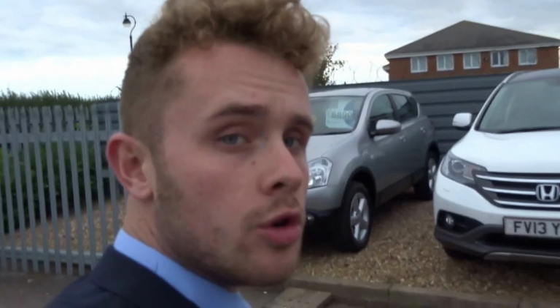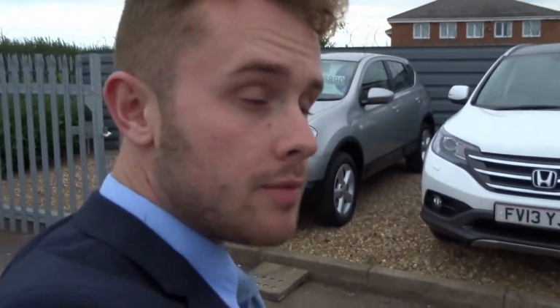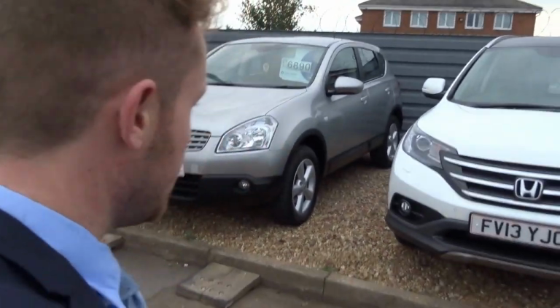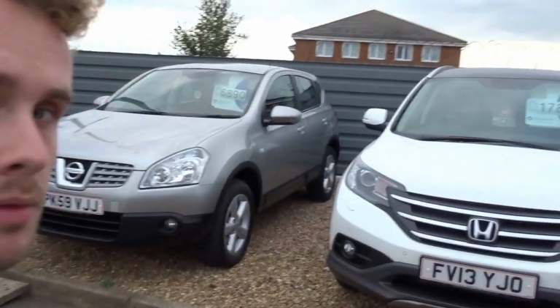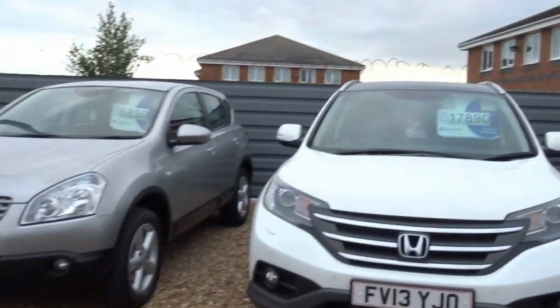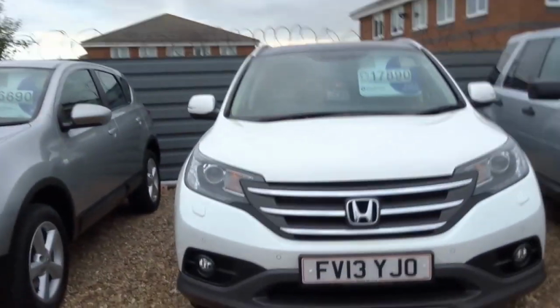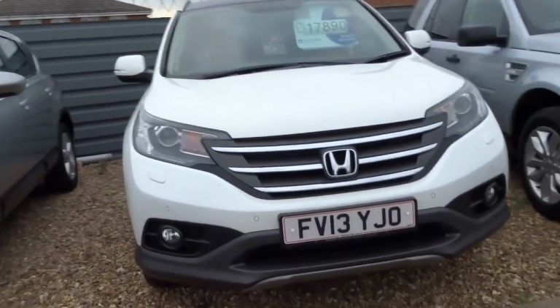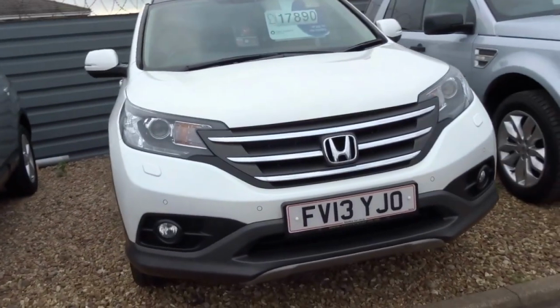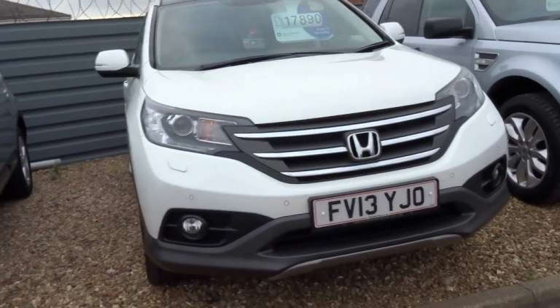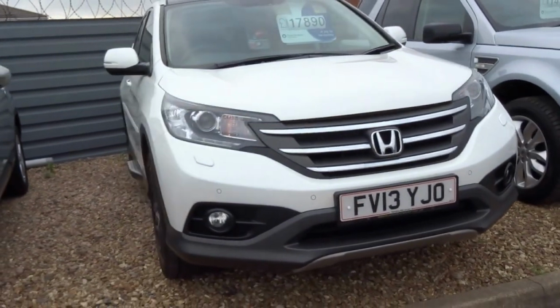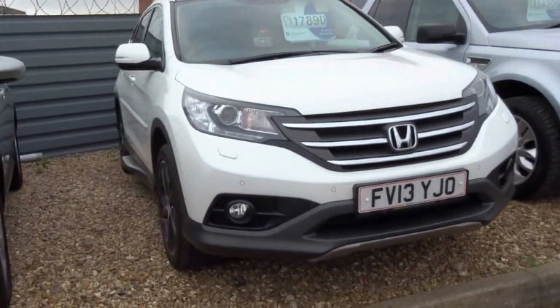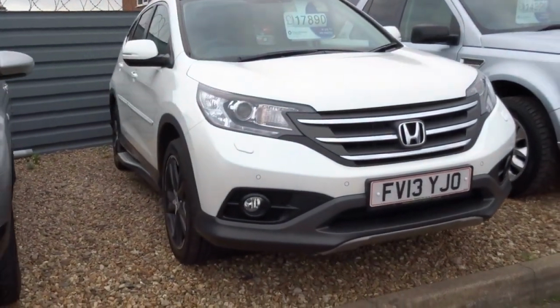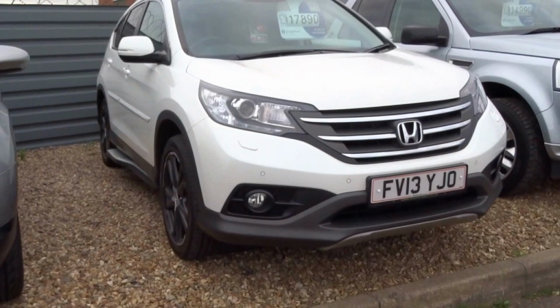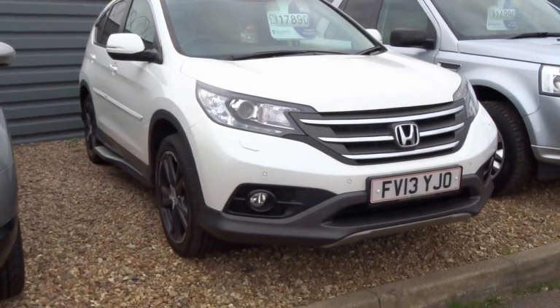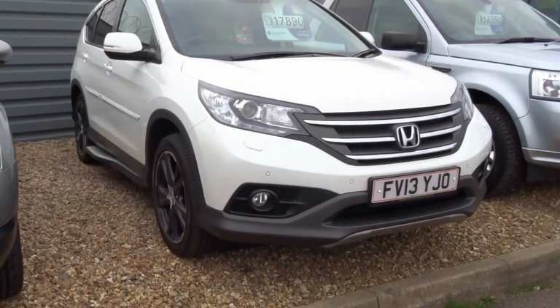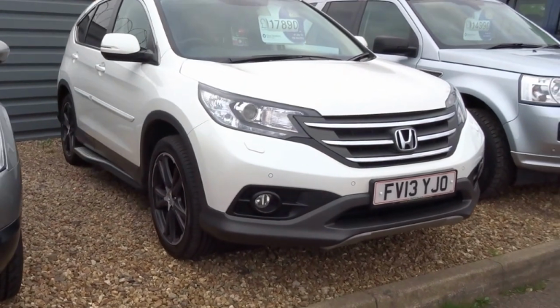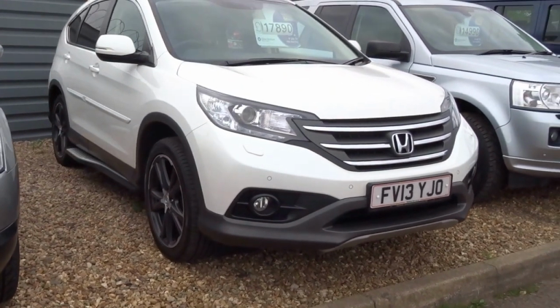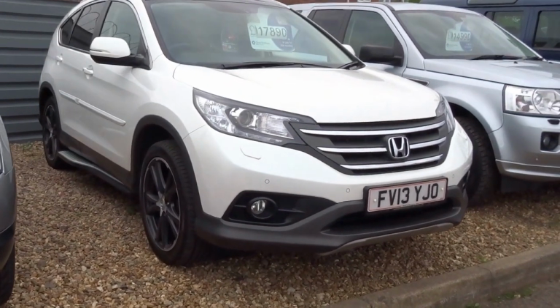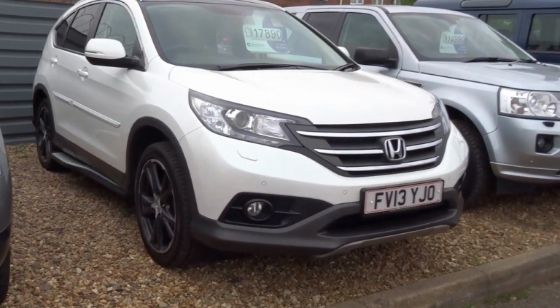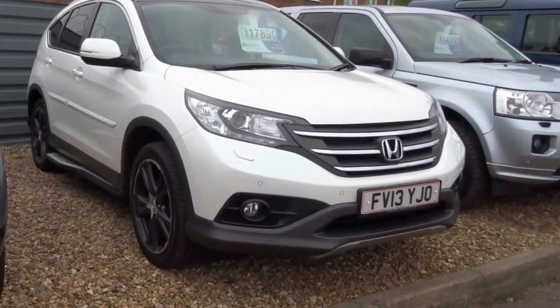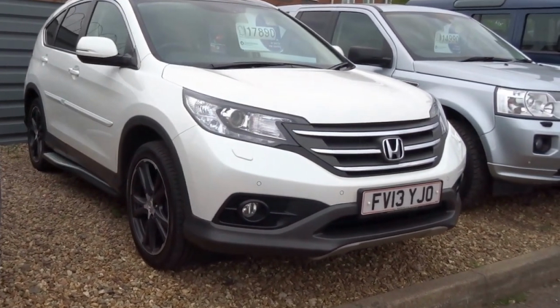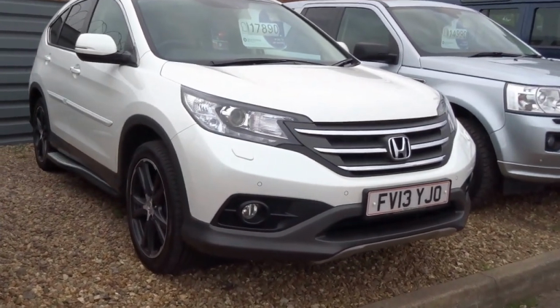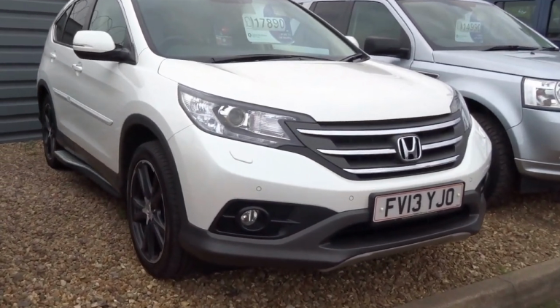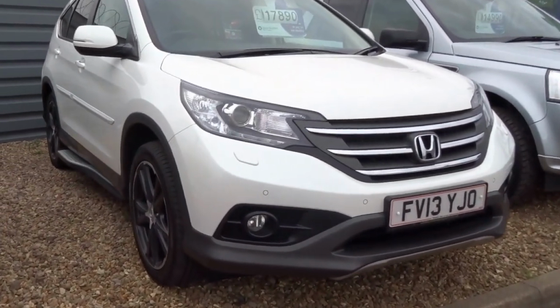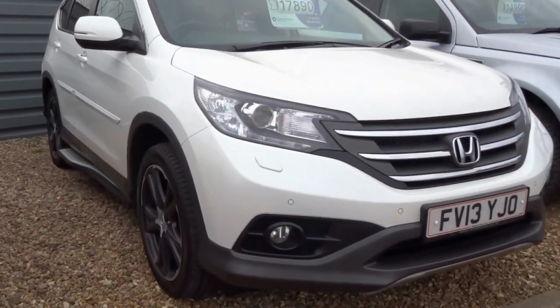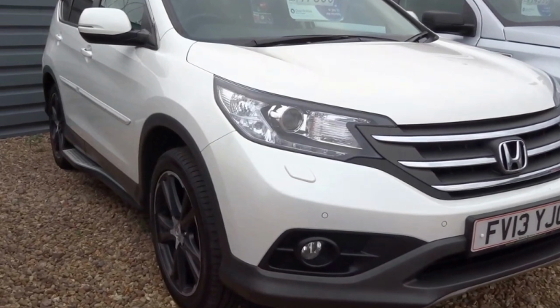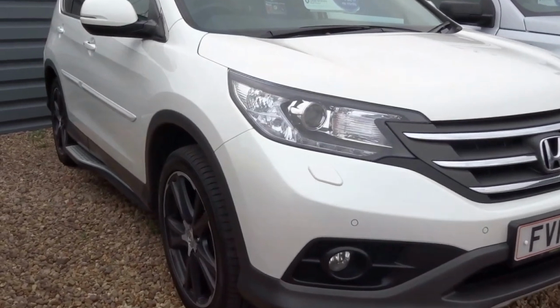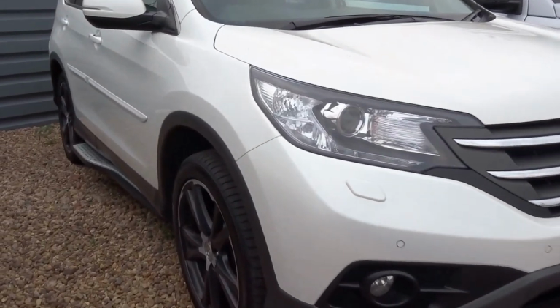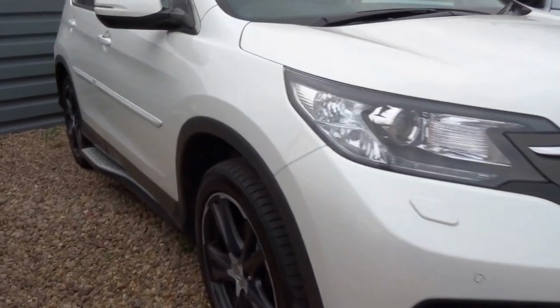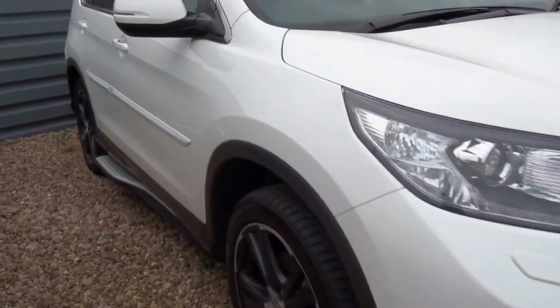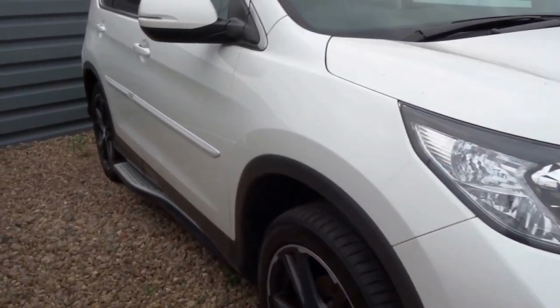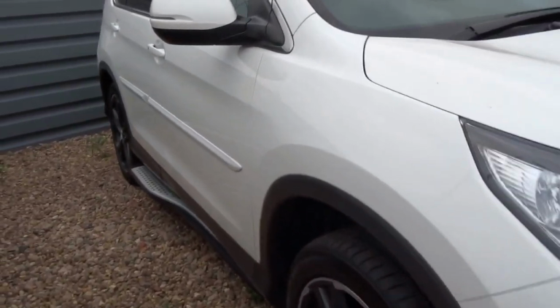I'm George, welcome to Country Car. I'm just going to show you around this absolutely stunning Honda CR-V. It's the 2.2 litre diesel, 2013 car.